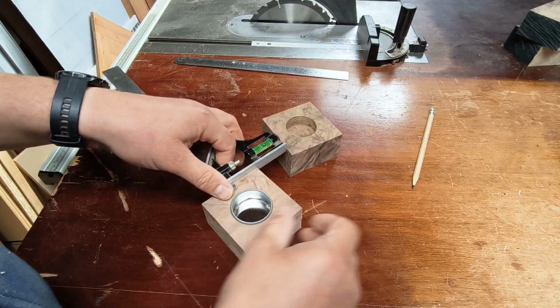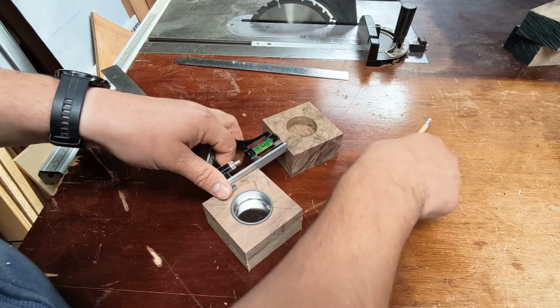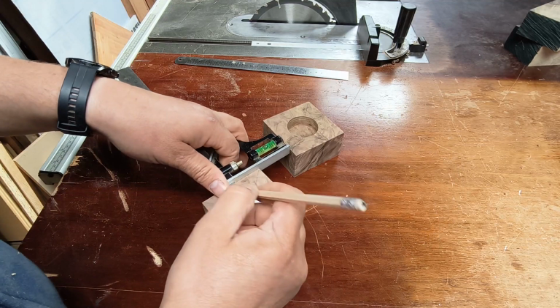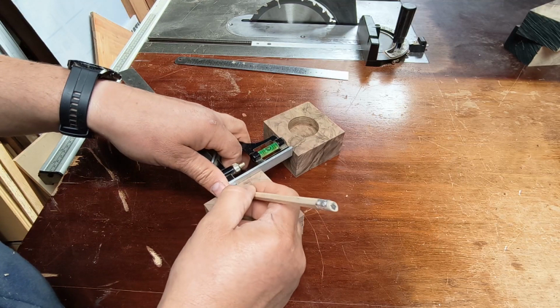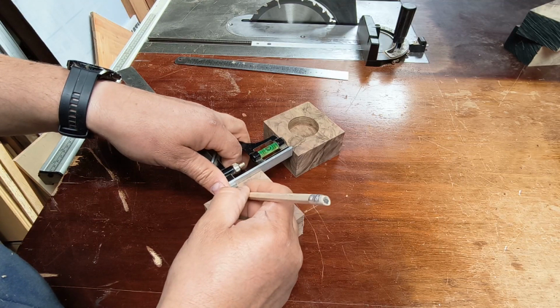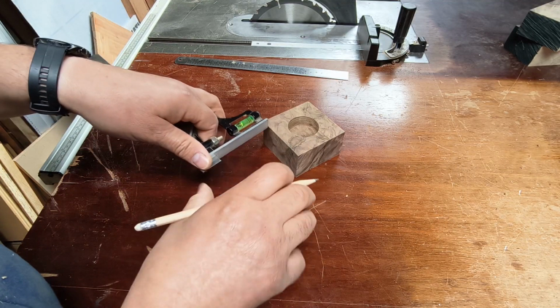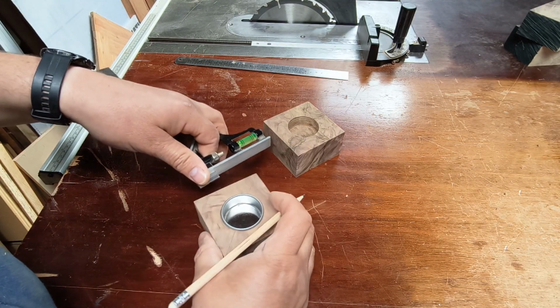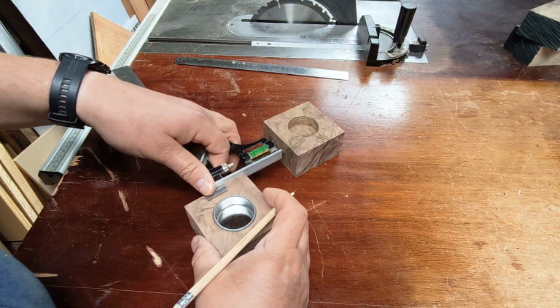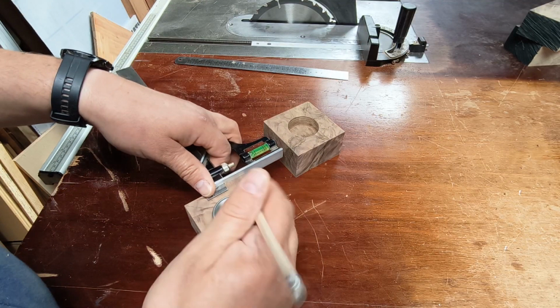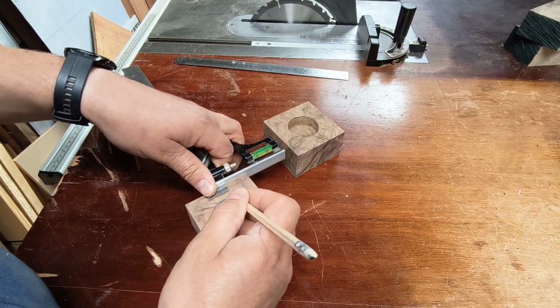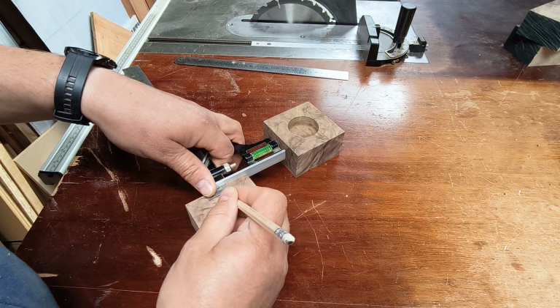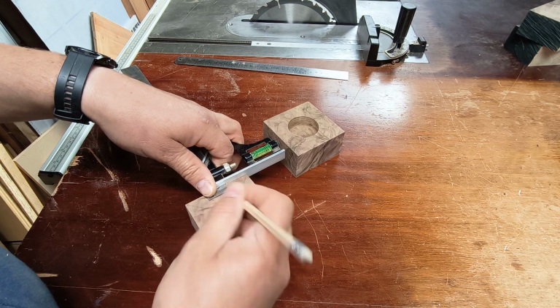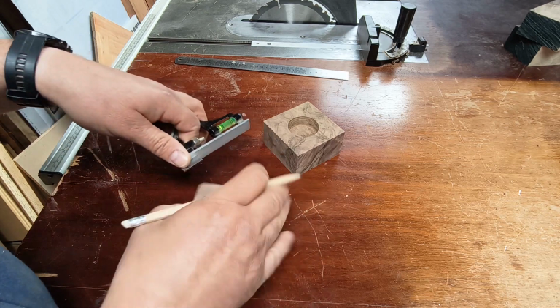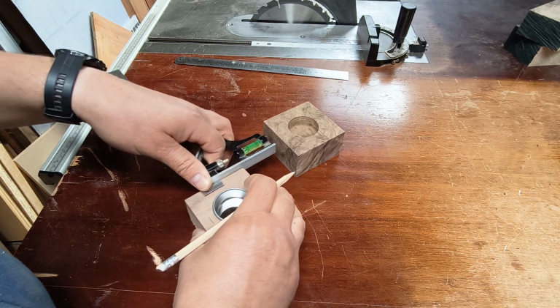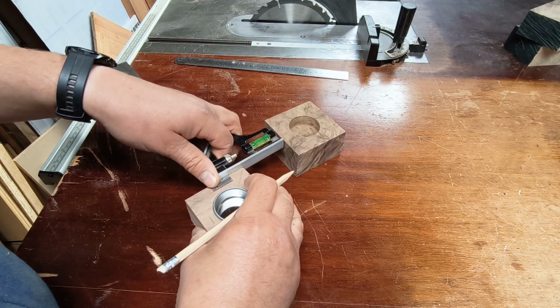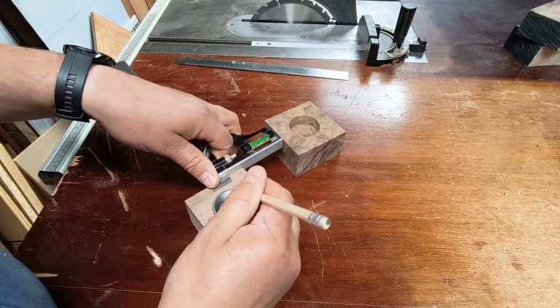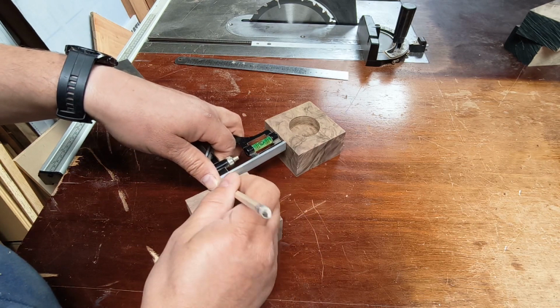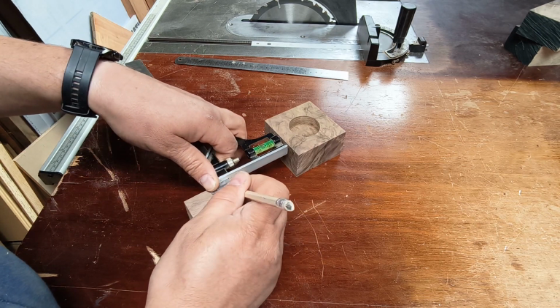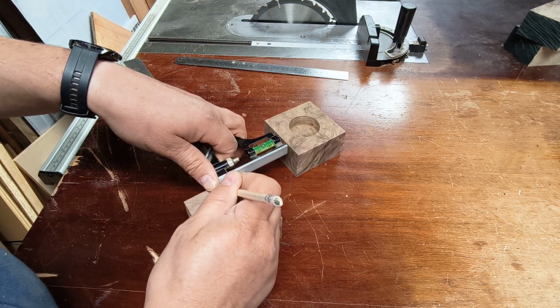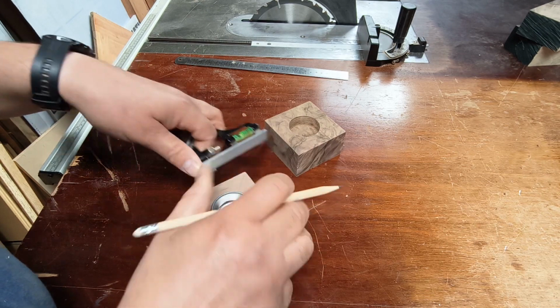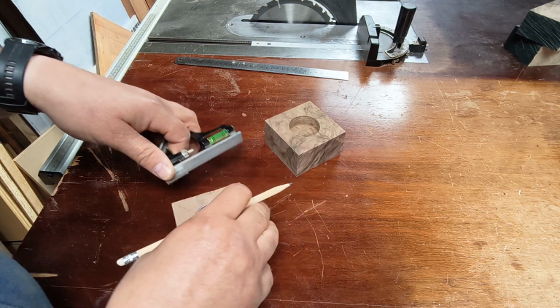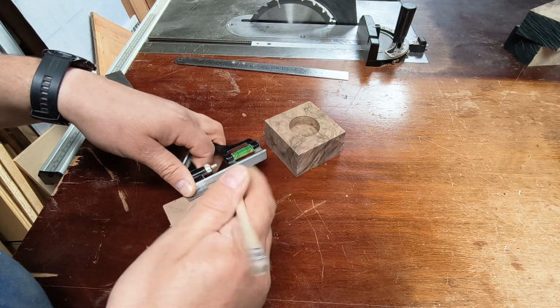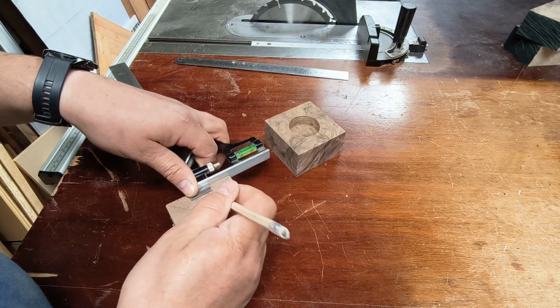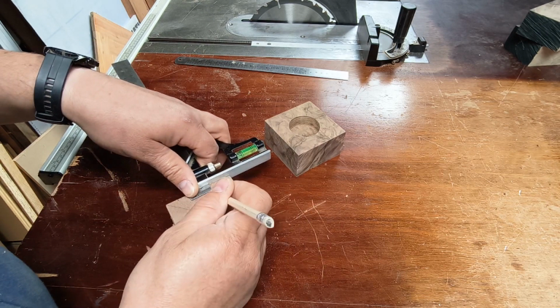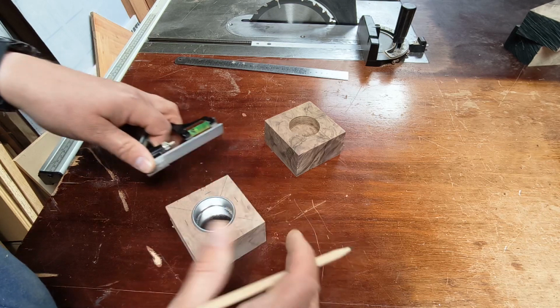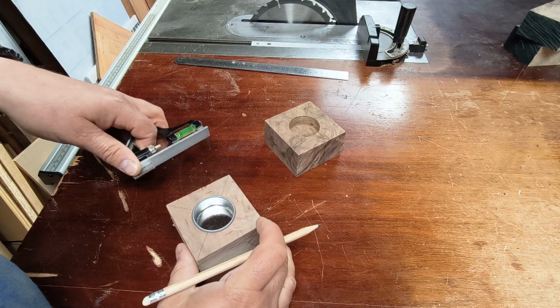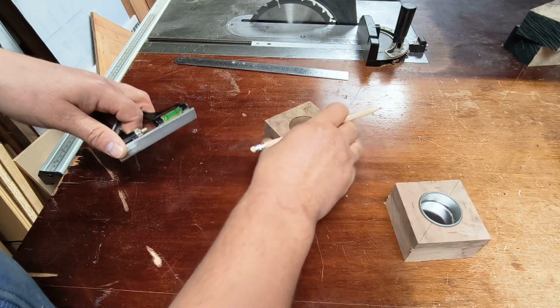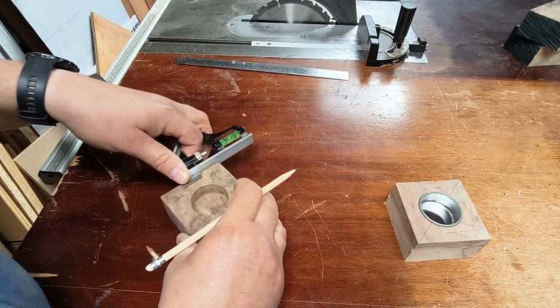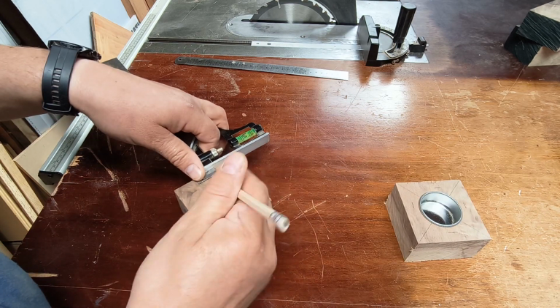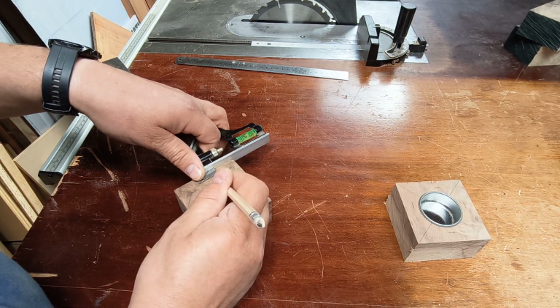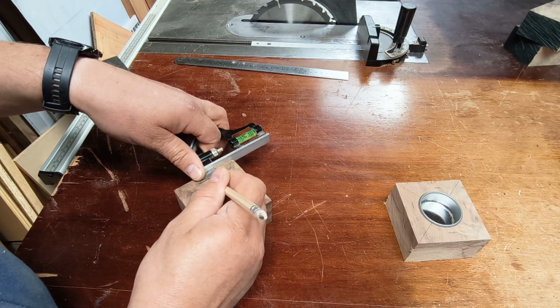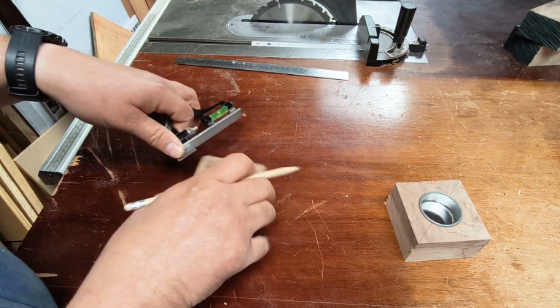Now that I've finished drilling the holes and tested the tea light cups, I'm marking up the shape lines that I'm going to use to cut the bevels at the top and the bottom.